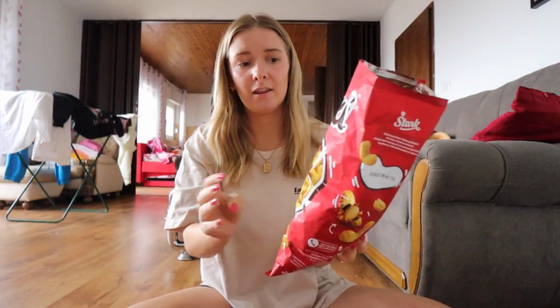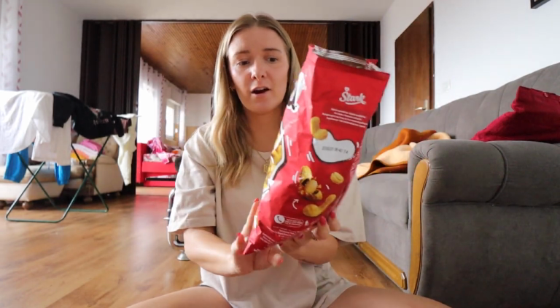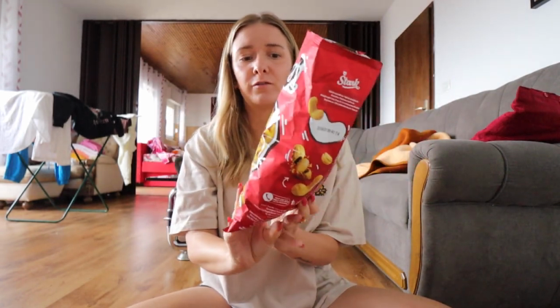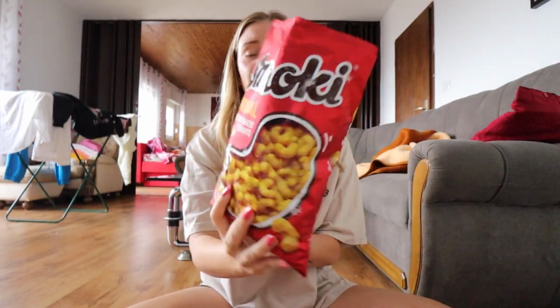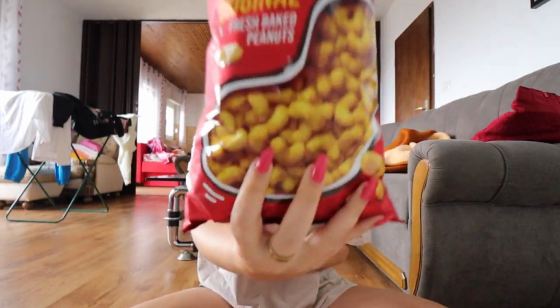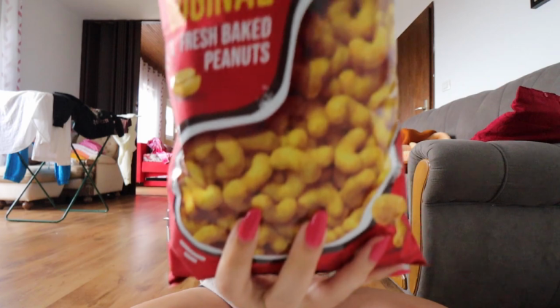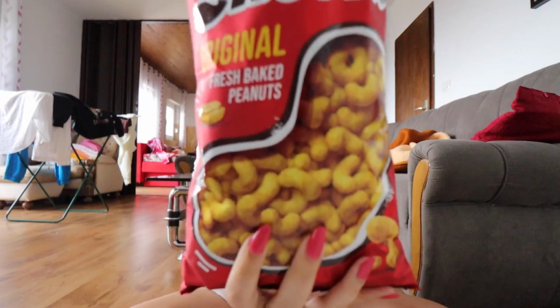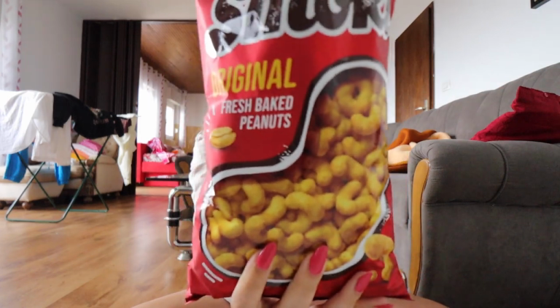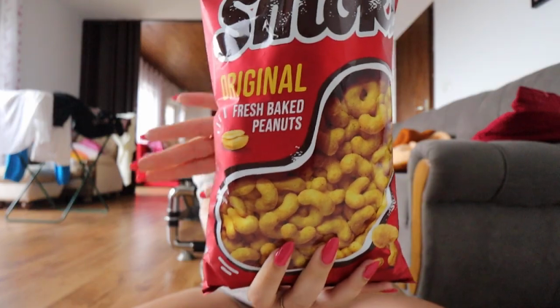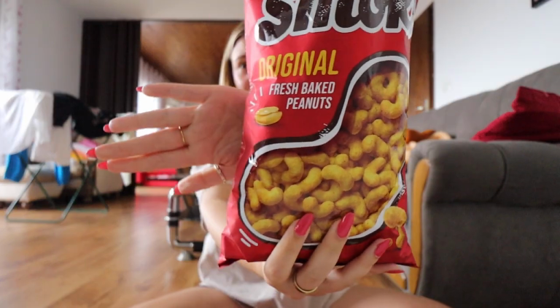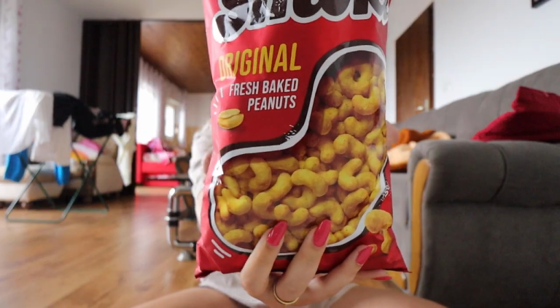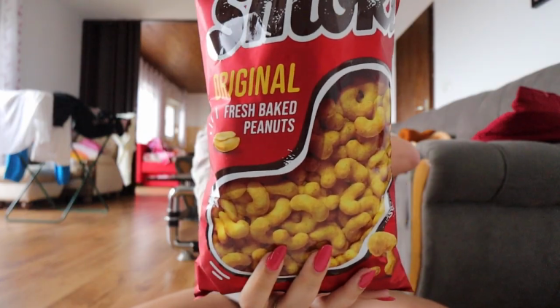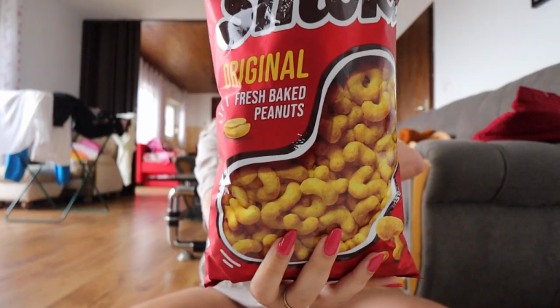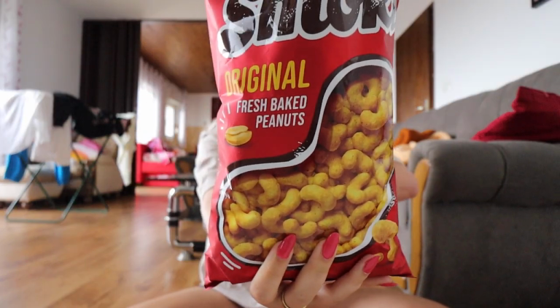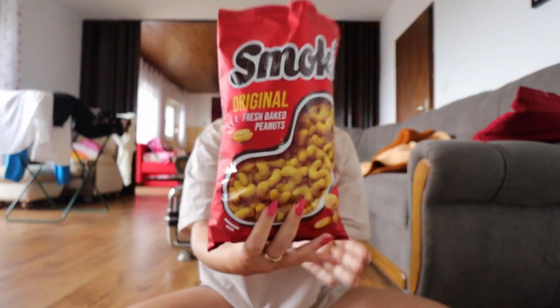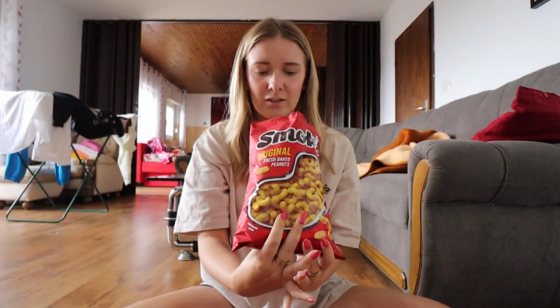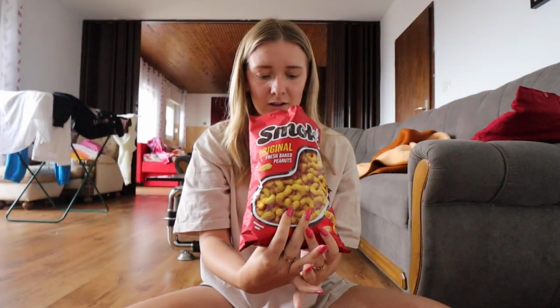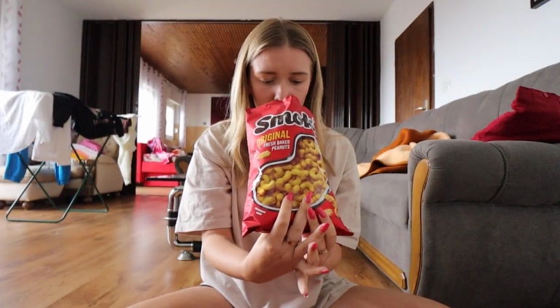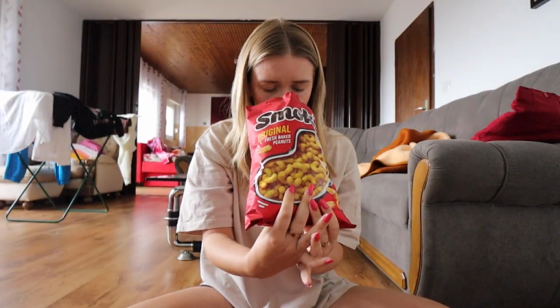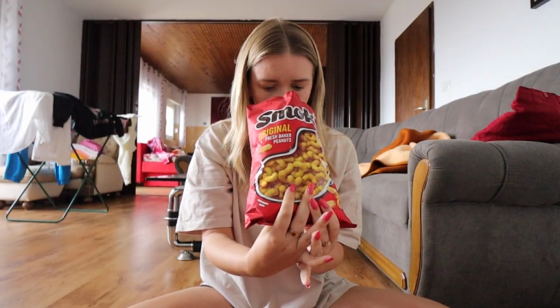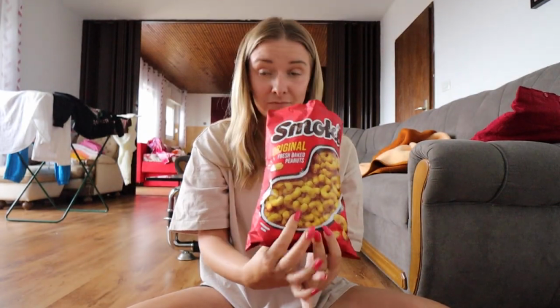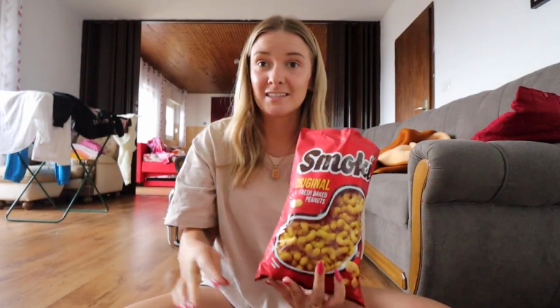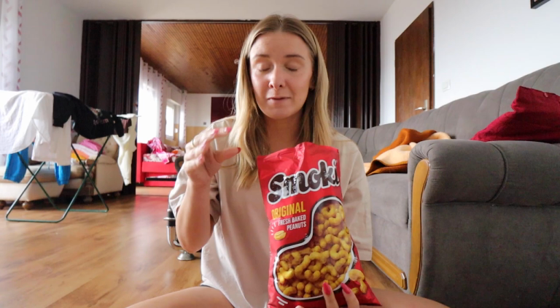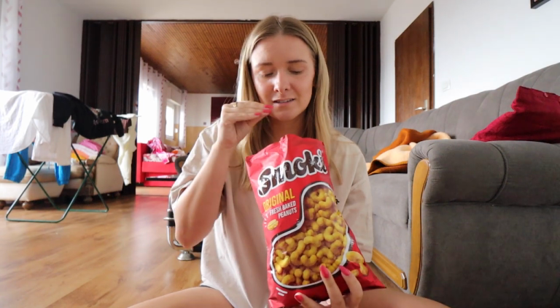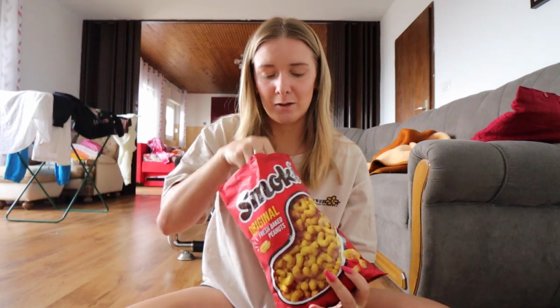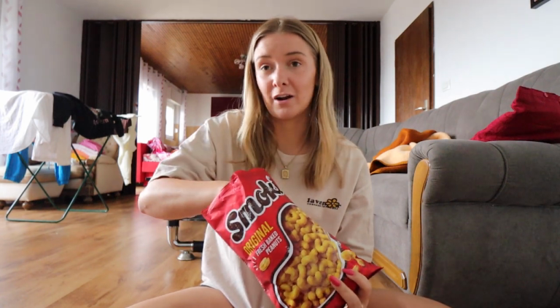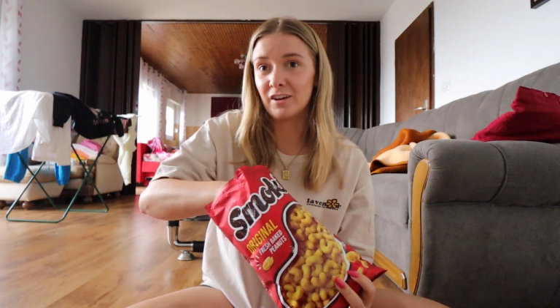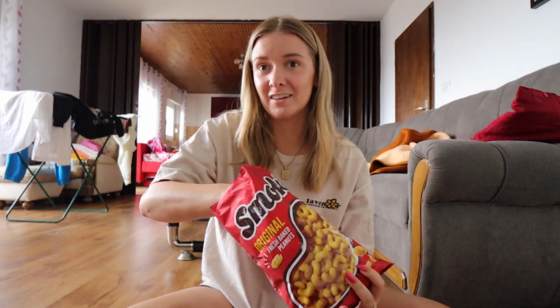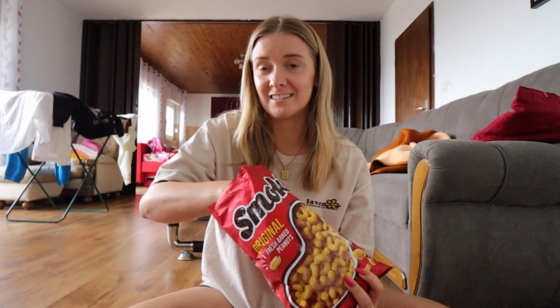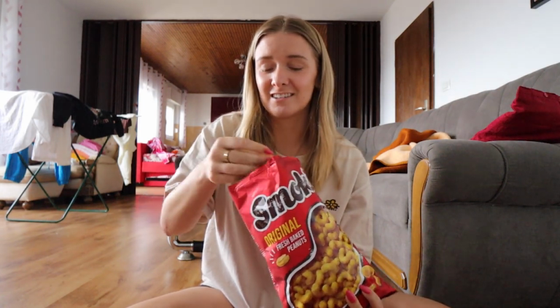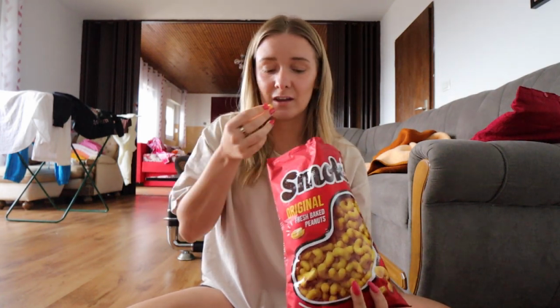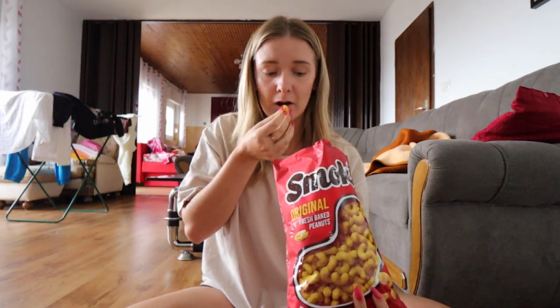The first one is called Smoky. They are fresh baked peanuts — you can see they're little puffs. It smells like peanut butter. I feel like I'm going to like these a lot because I really like peanut butter.